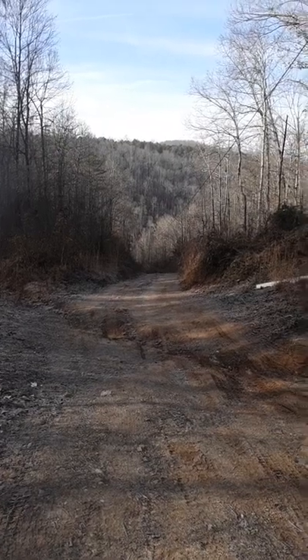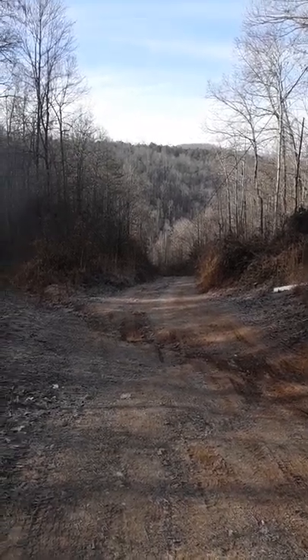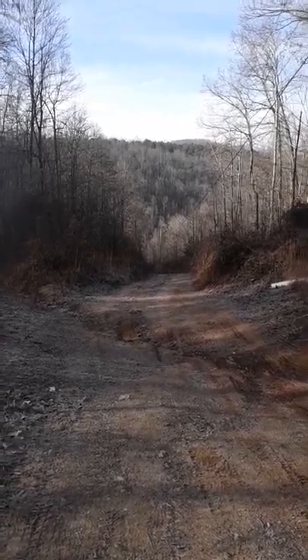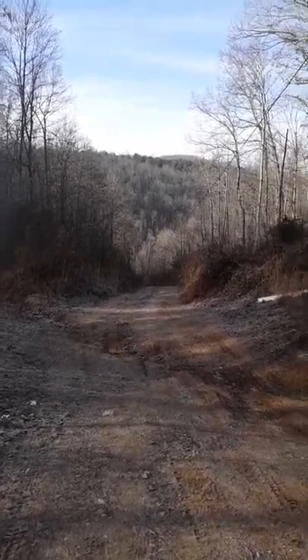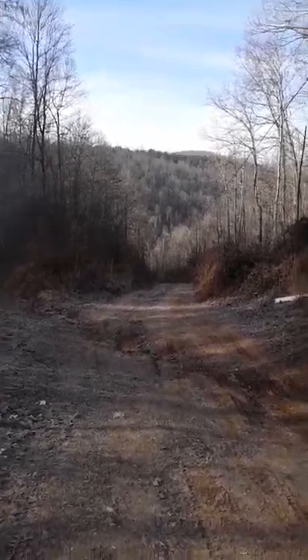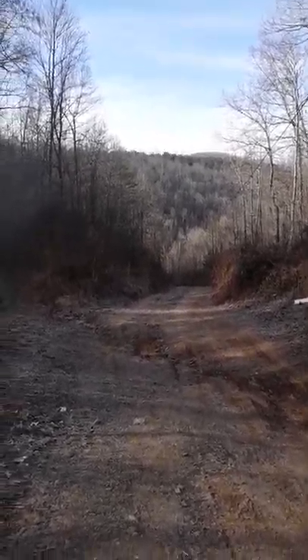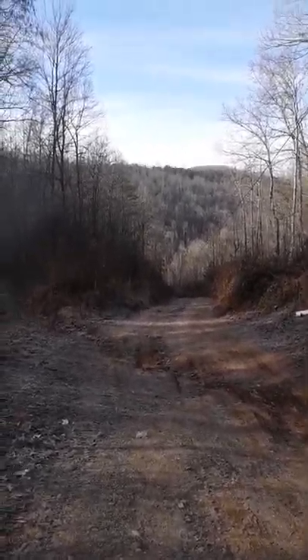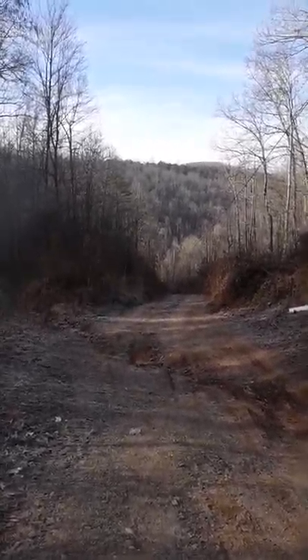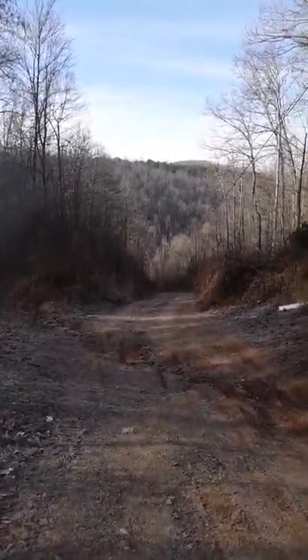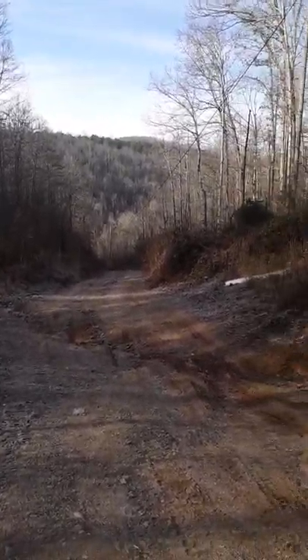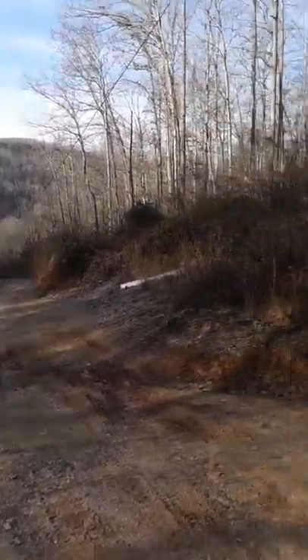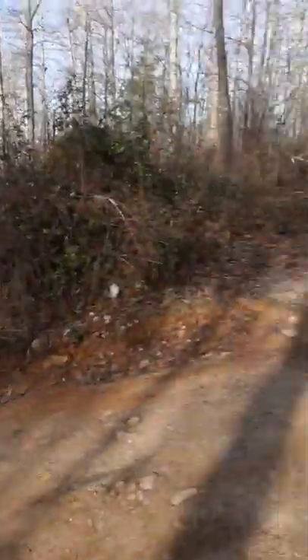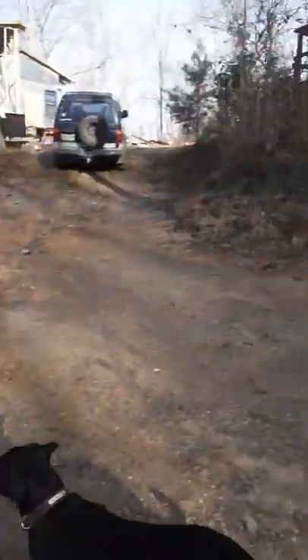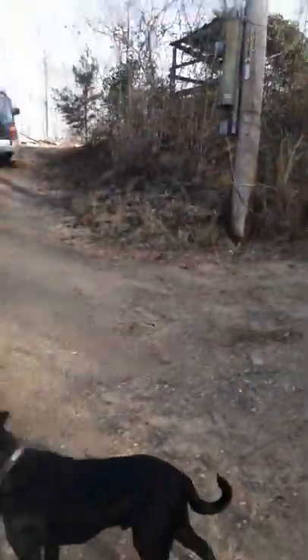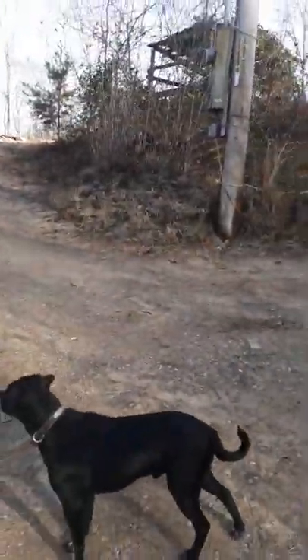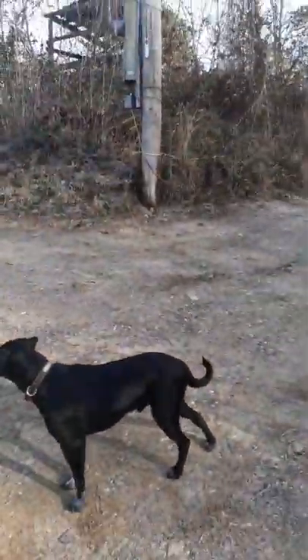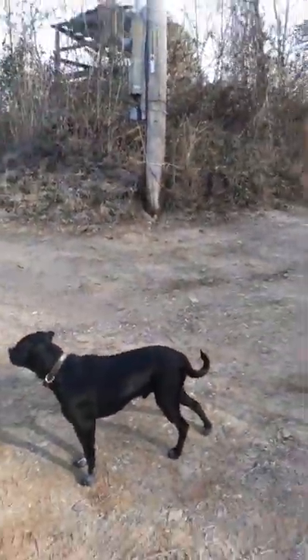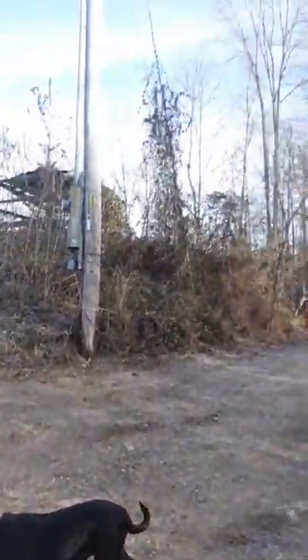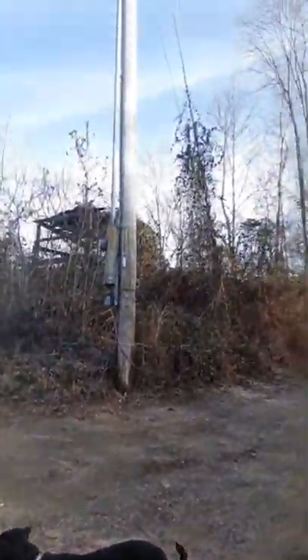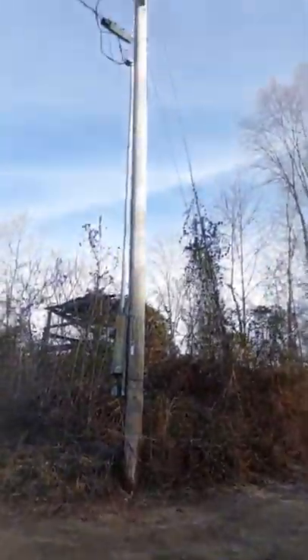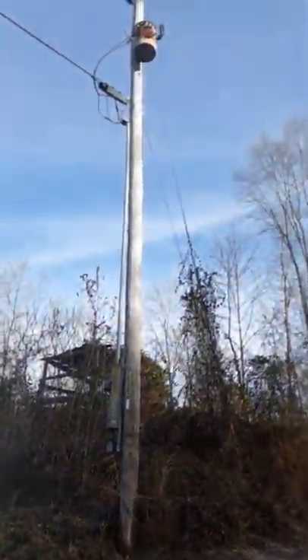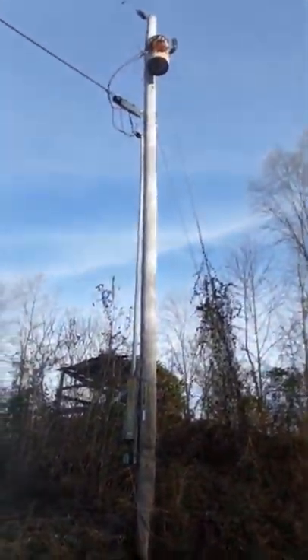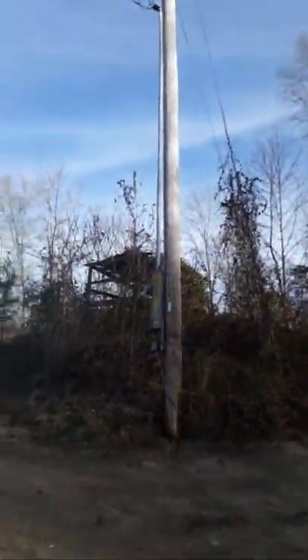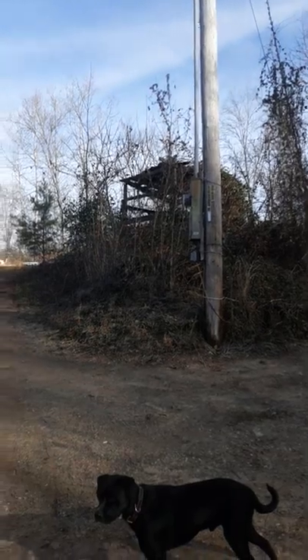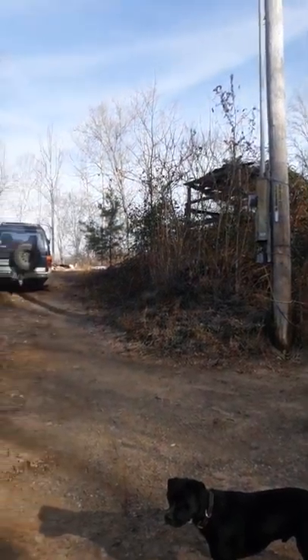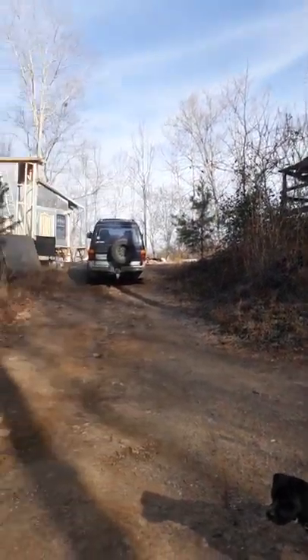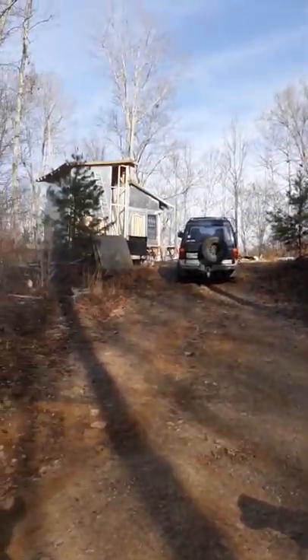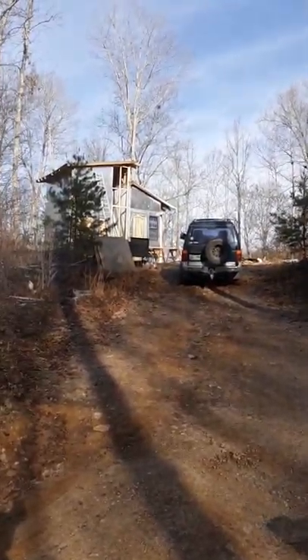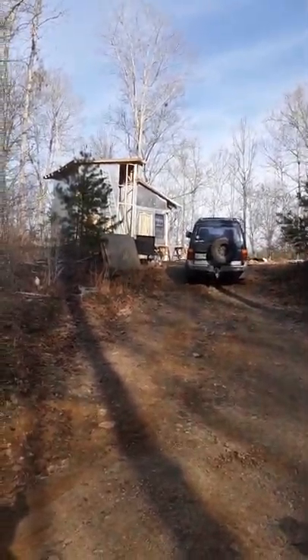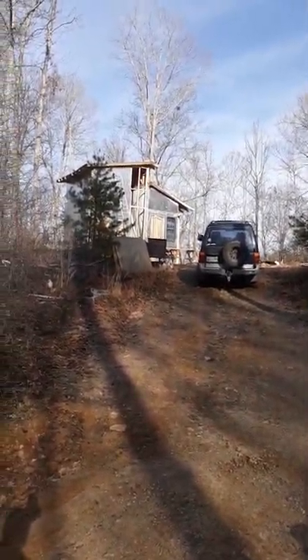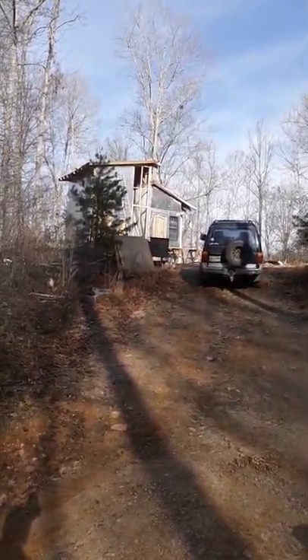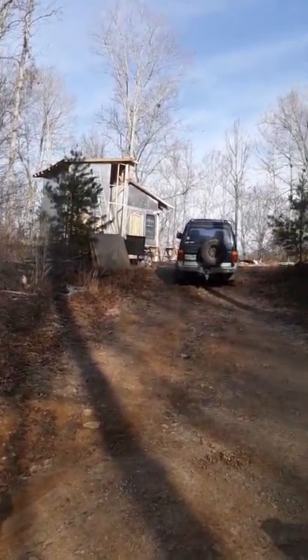This is our land. This is the top of the road as you come up — this is what you see when you come up. There's our power pole. There's John's car and John's house.